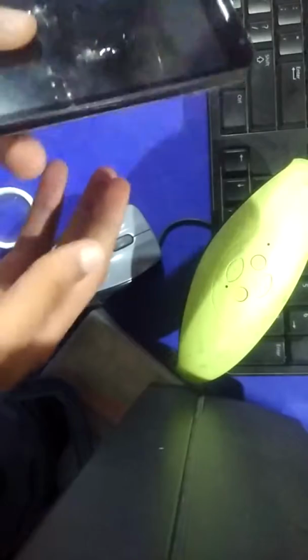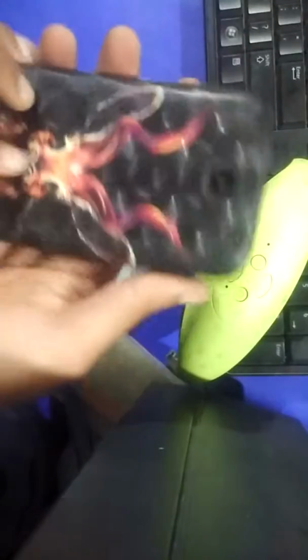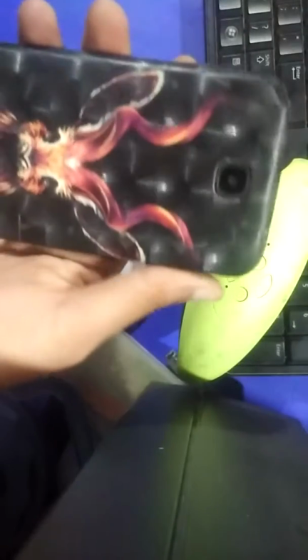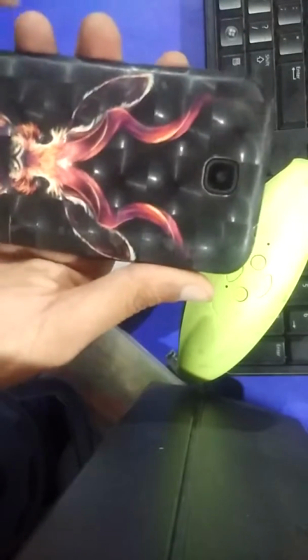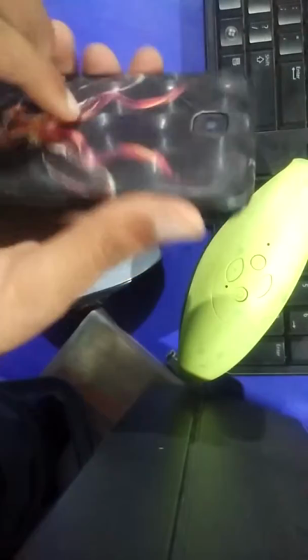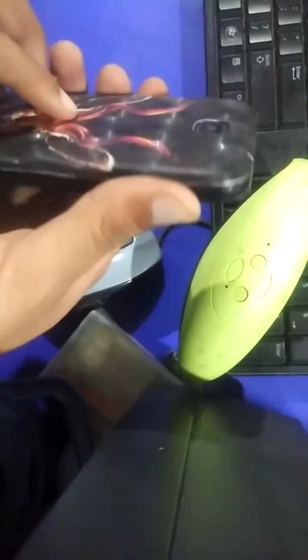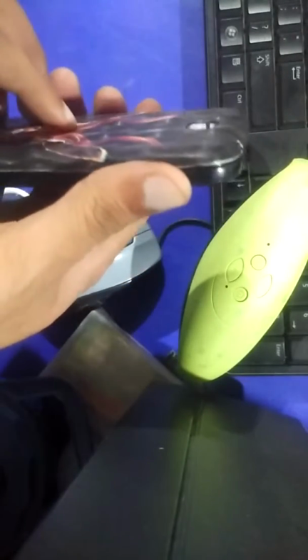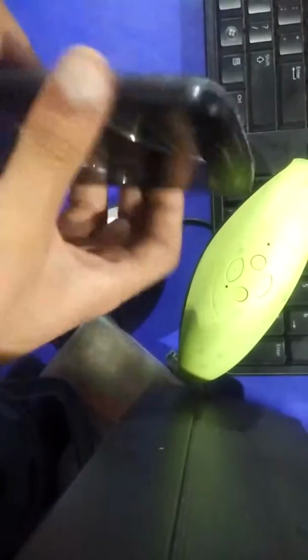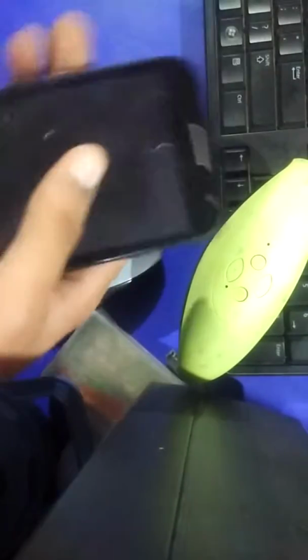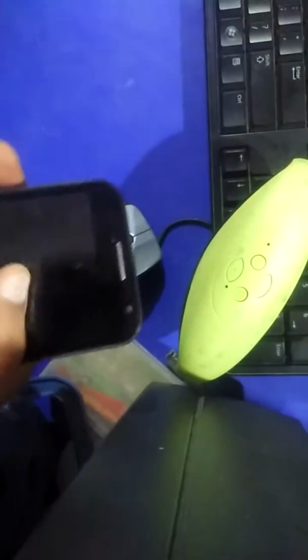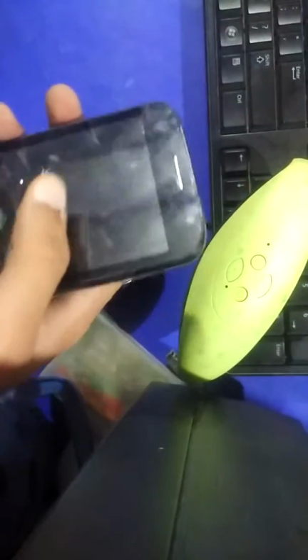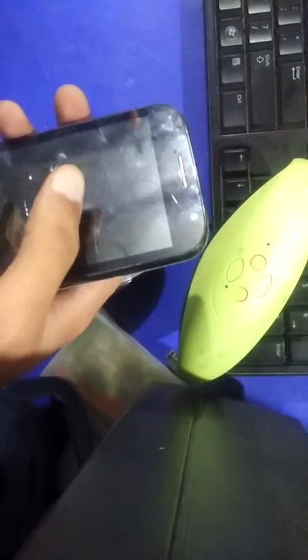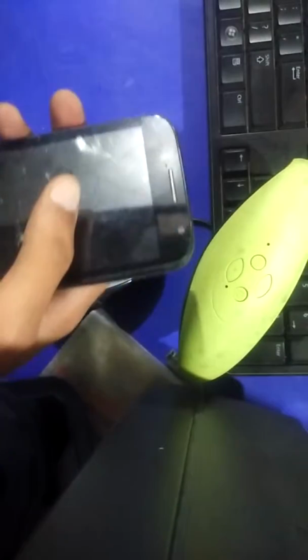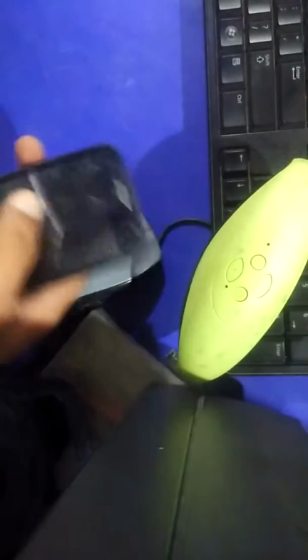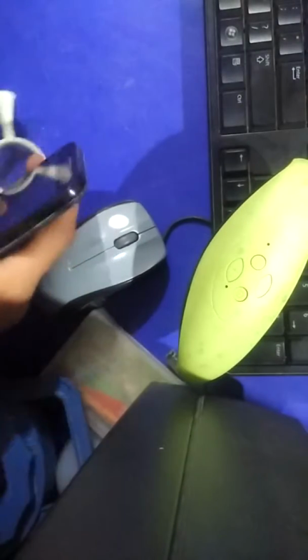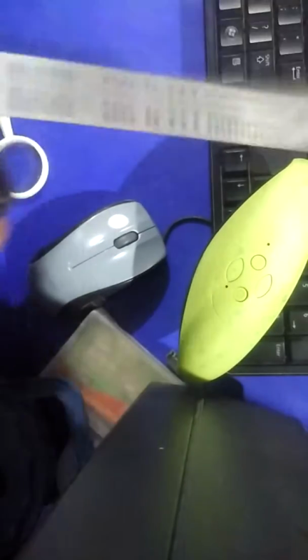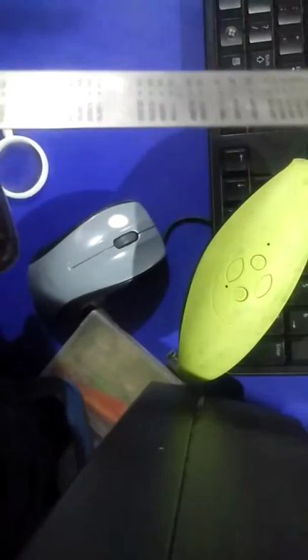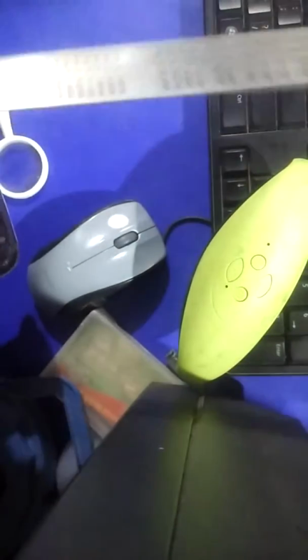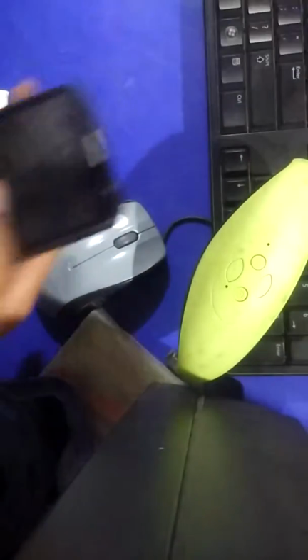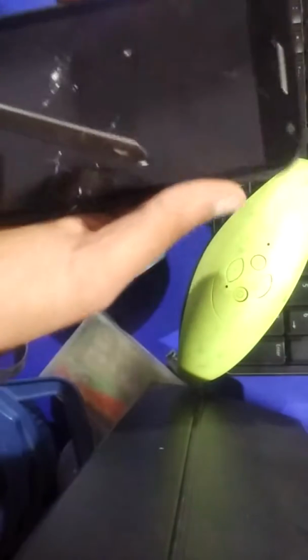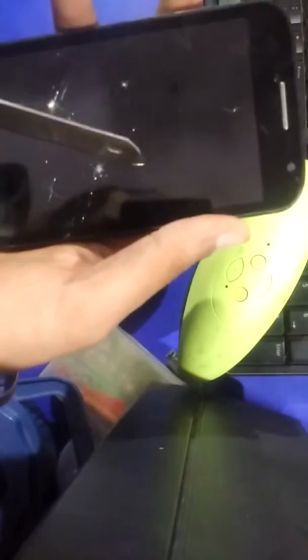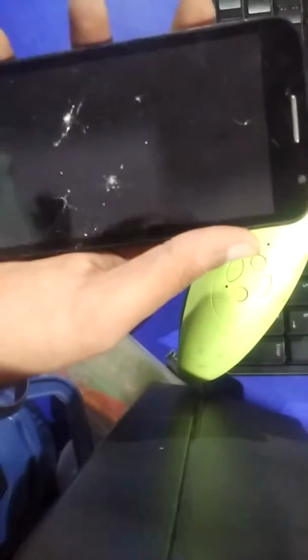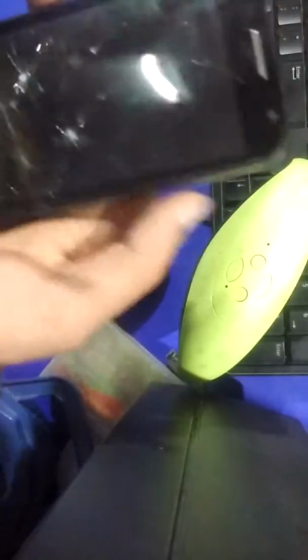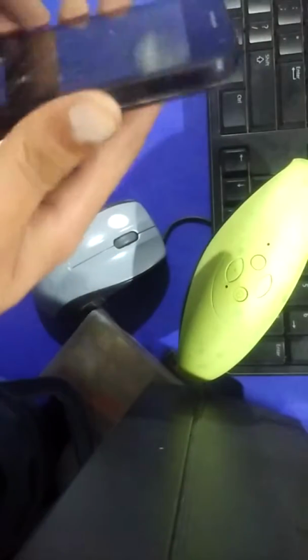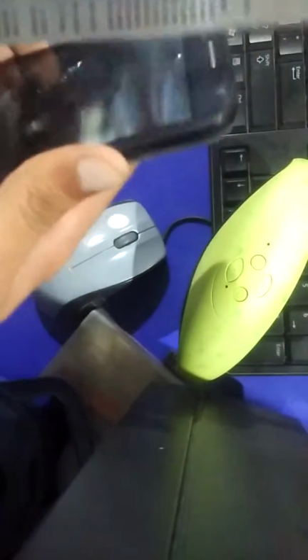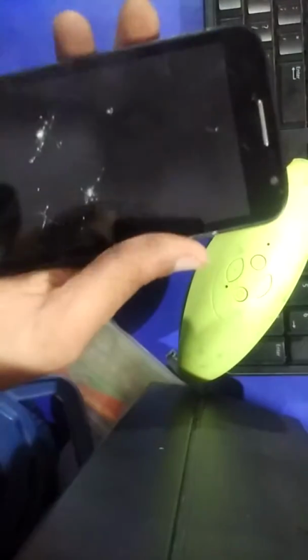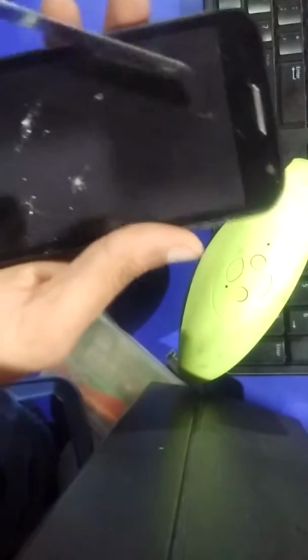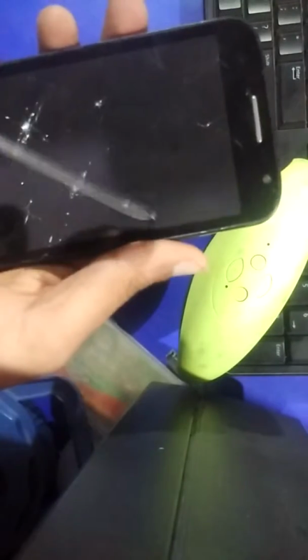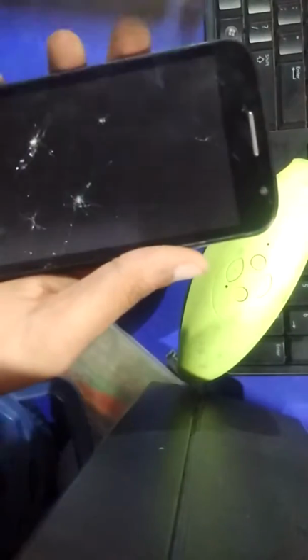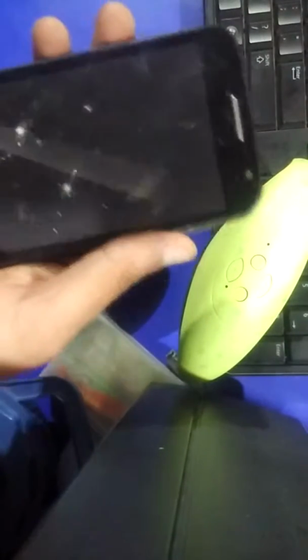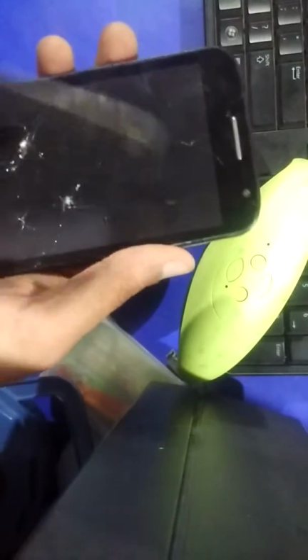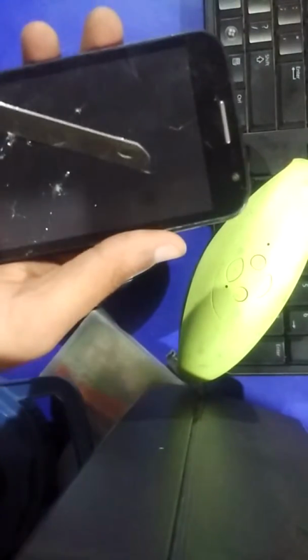Now it's useless for me, so I'm going to do some special tests with it. We can start from the scratch test. Here we have a metallic scale, and for your information, there is no protection like Gorilla Glass — just a simple LCD display.